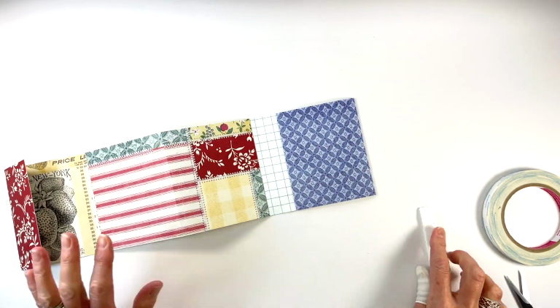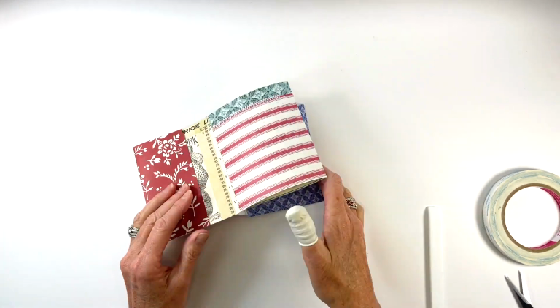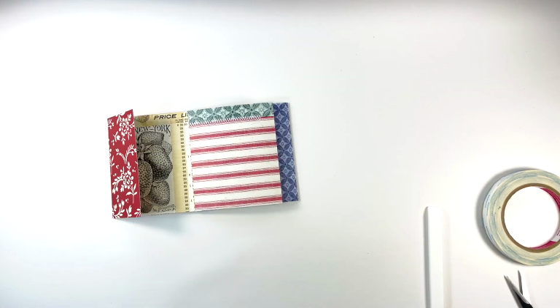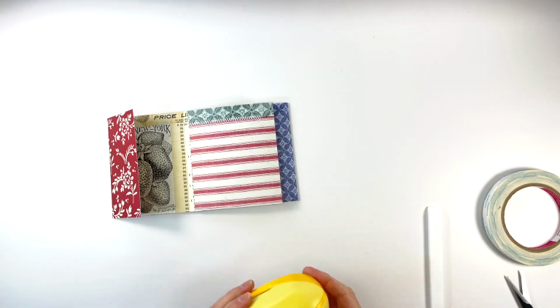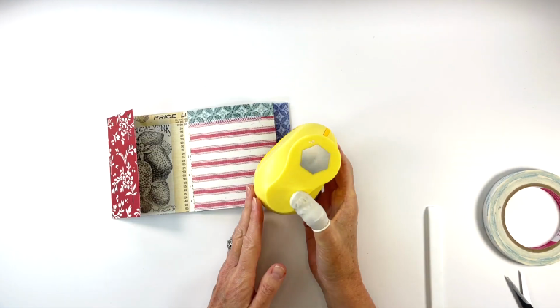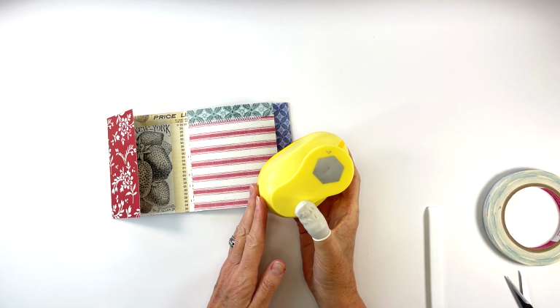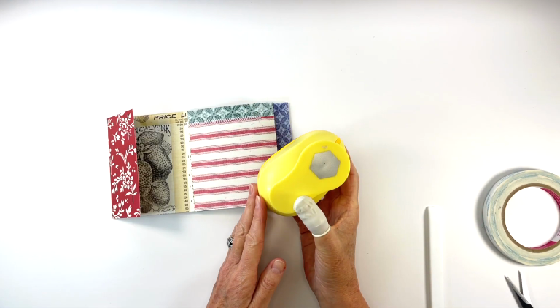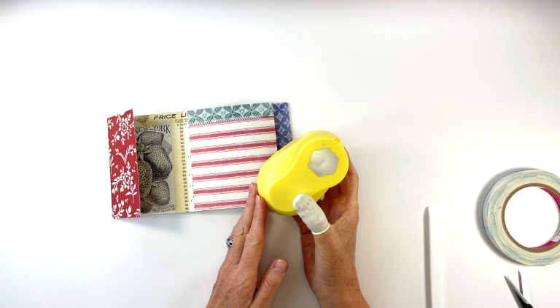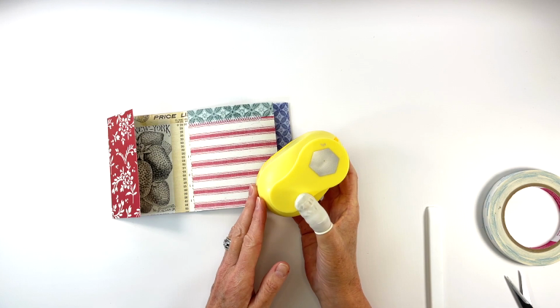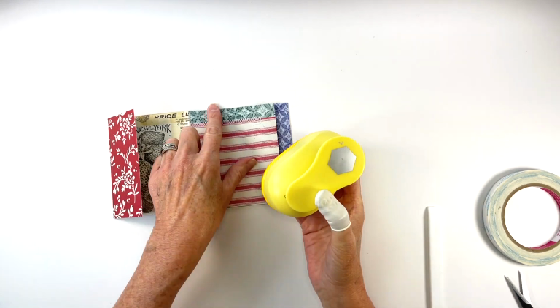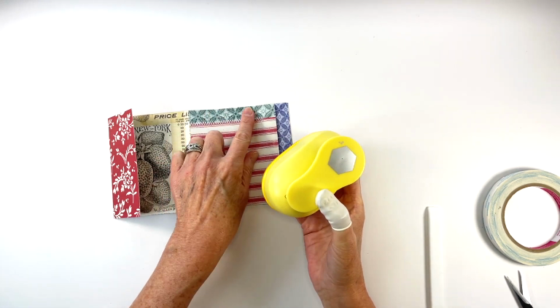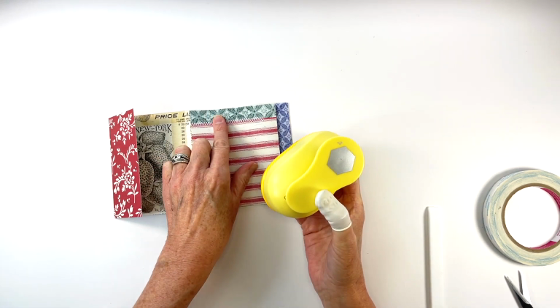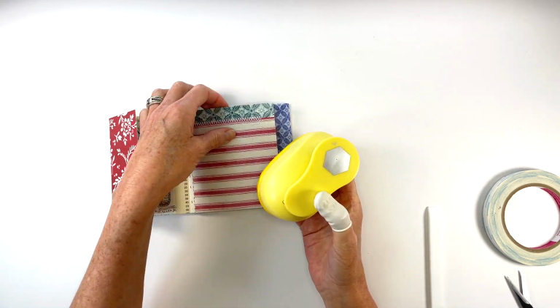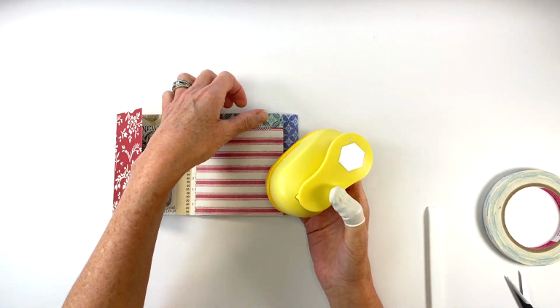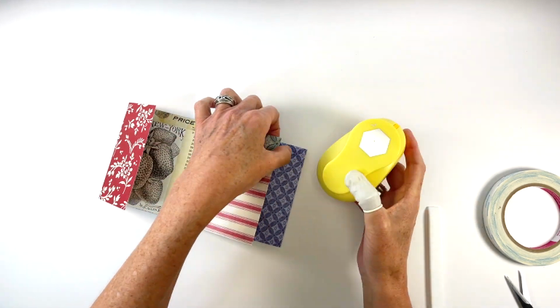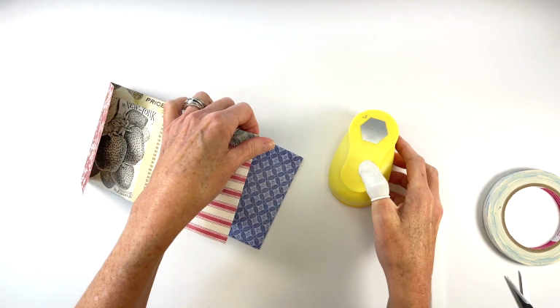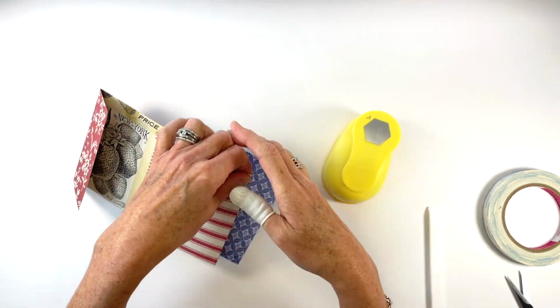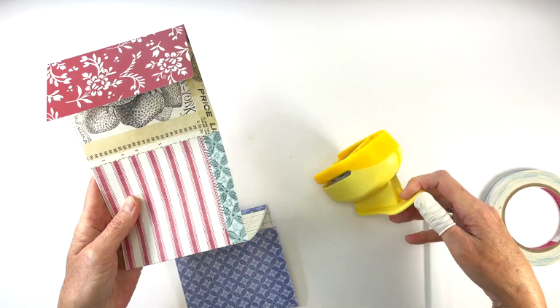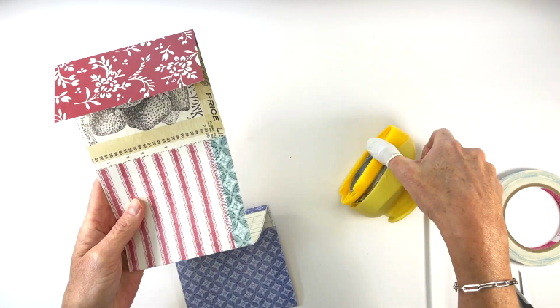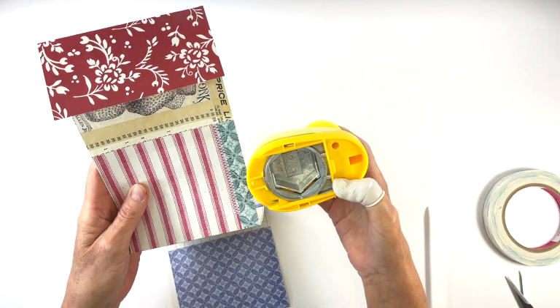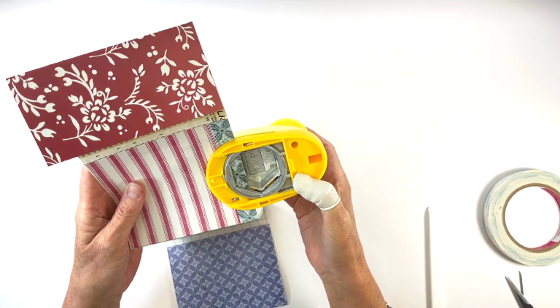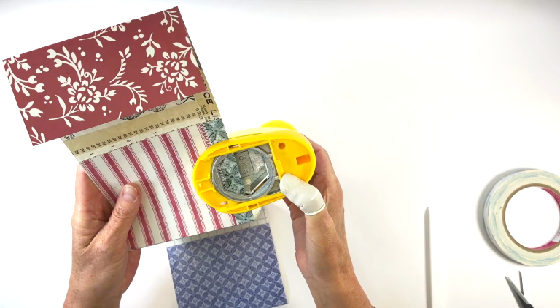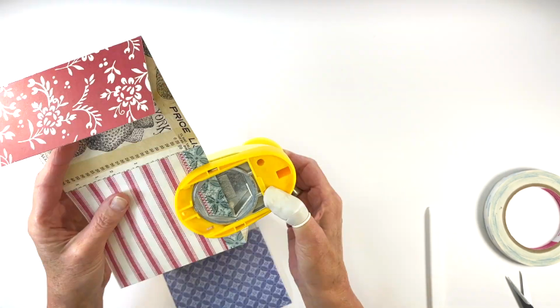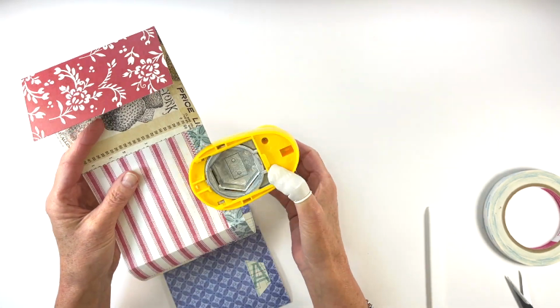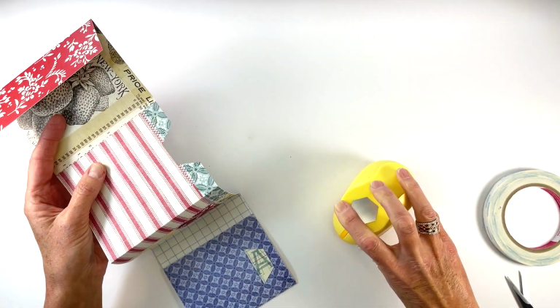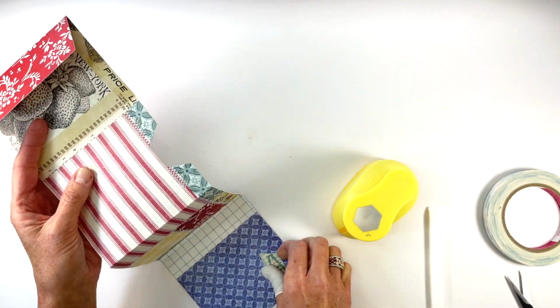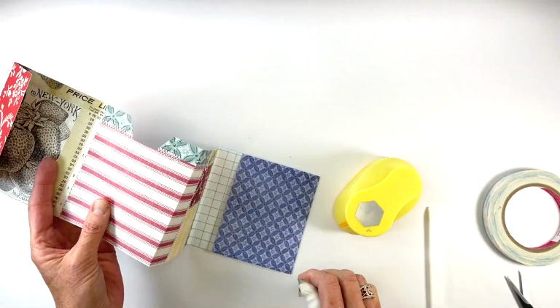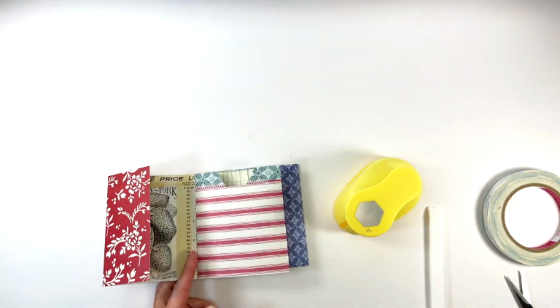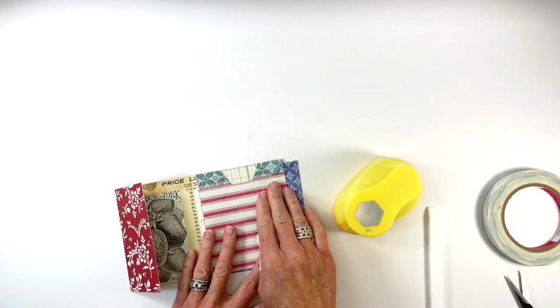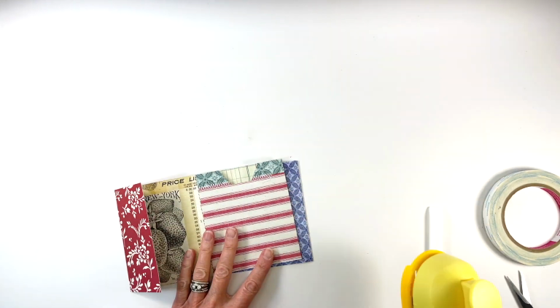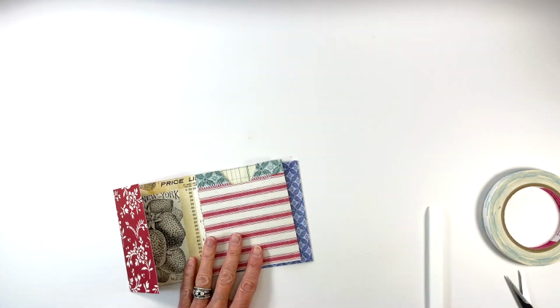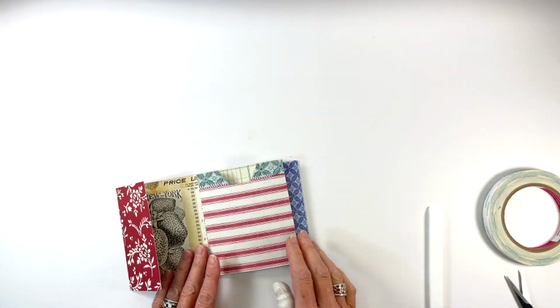Before adhering the pocket together, you can punch an opening at the top of the front just to make it easier to see what's inside. I use a 2 inch hexagon shape for mine but you could use a circle or whatever shape you desire.